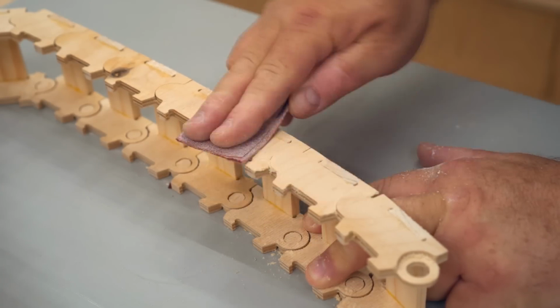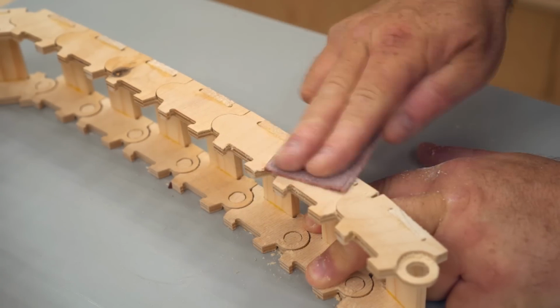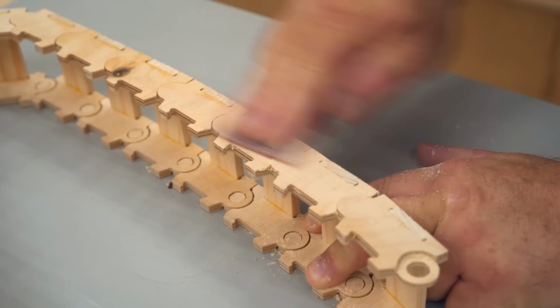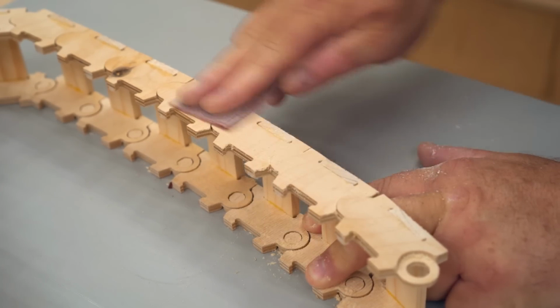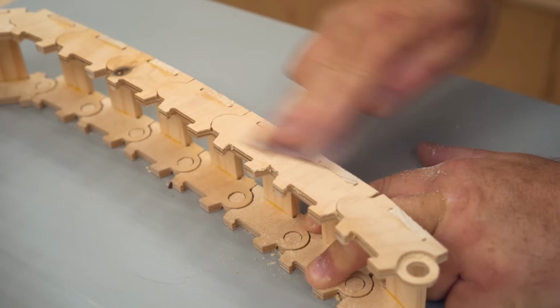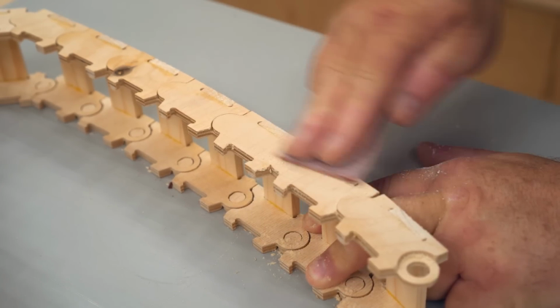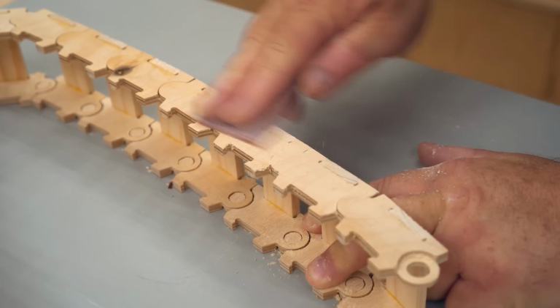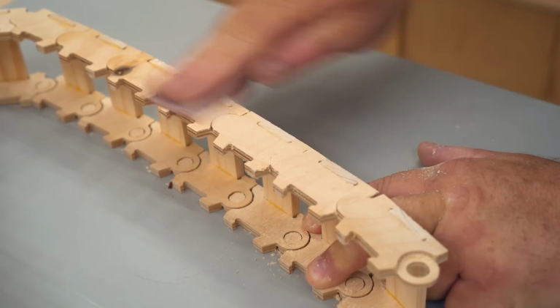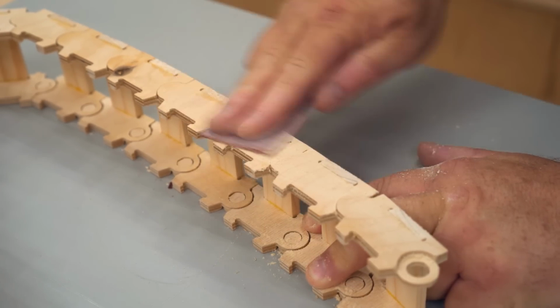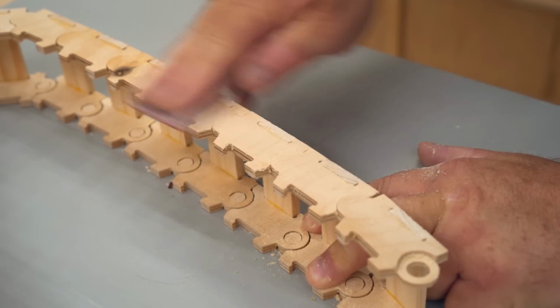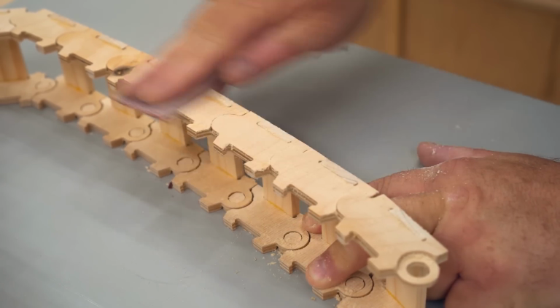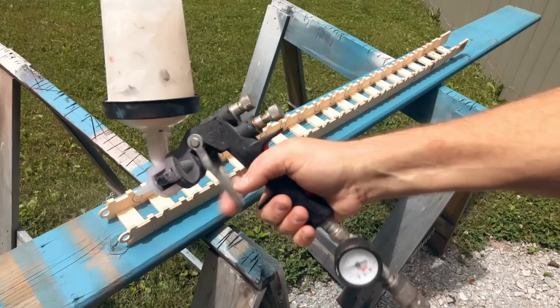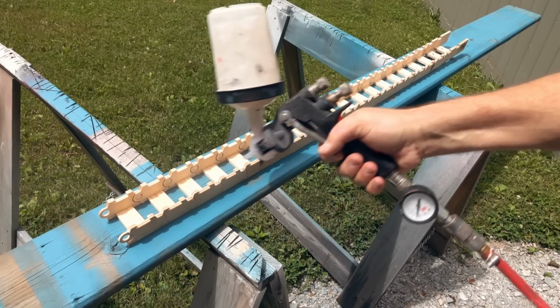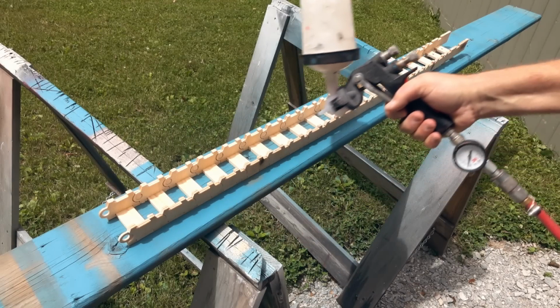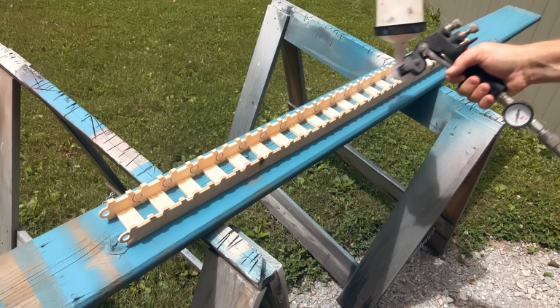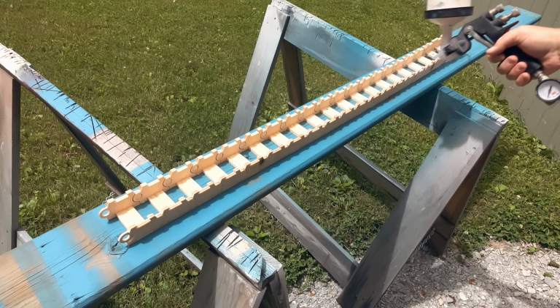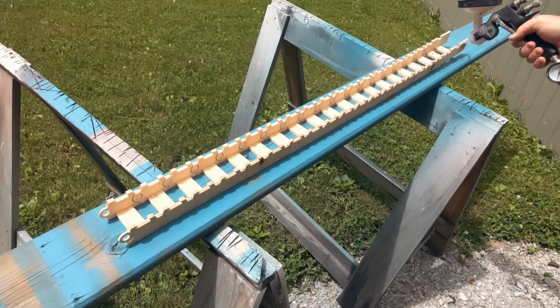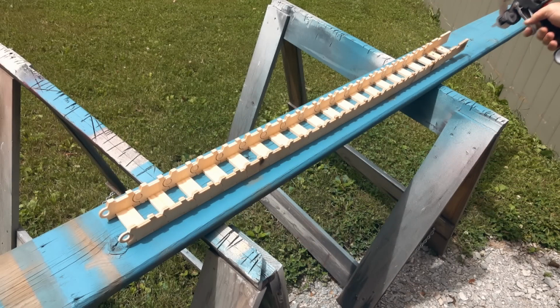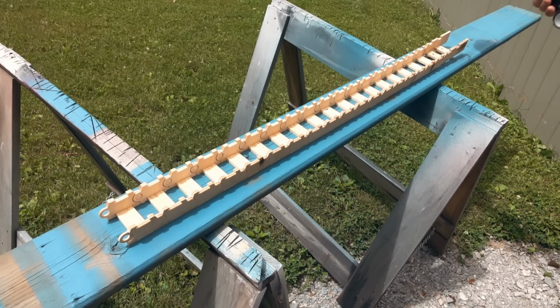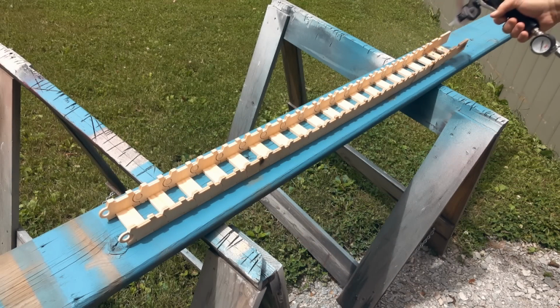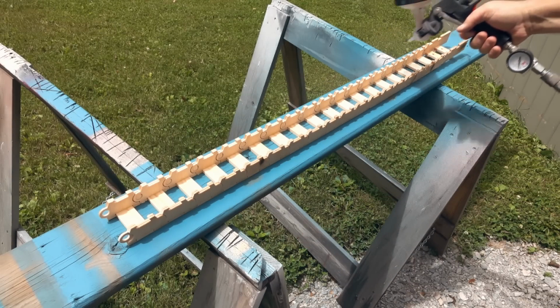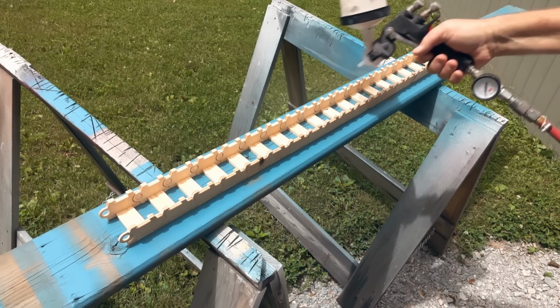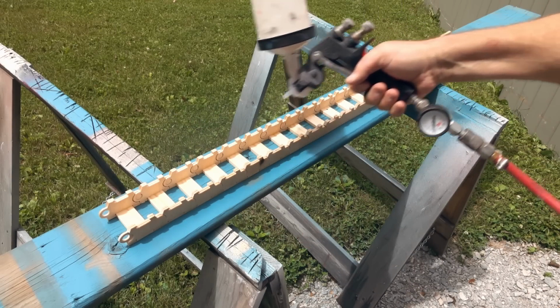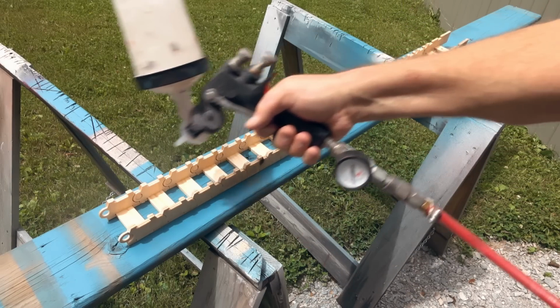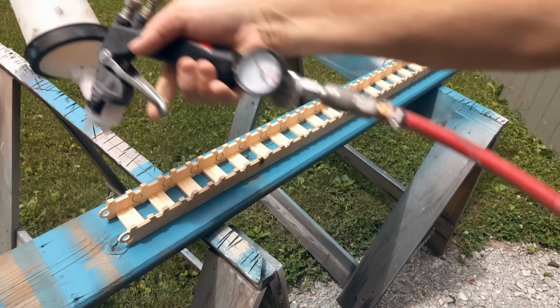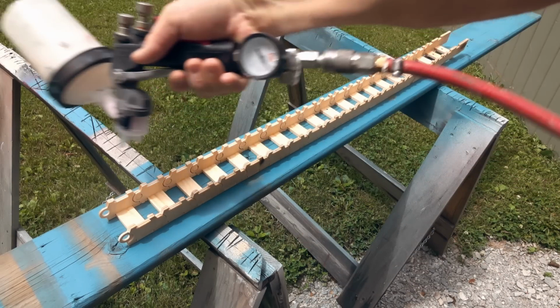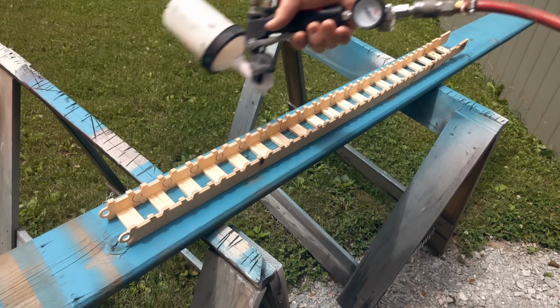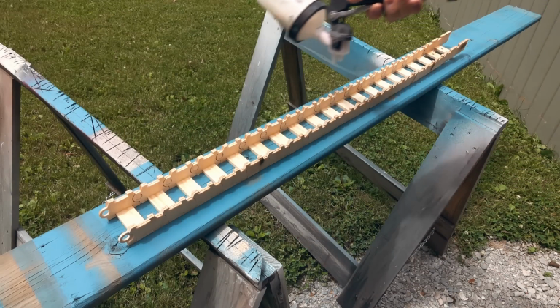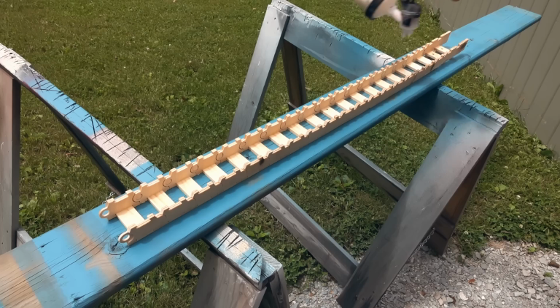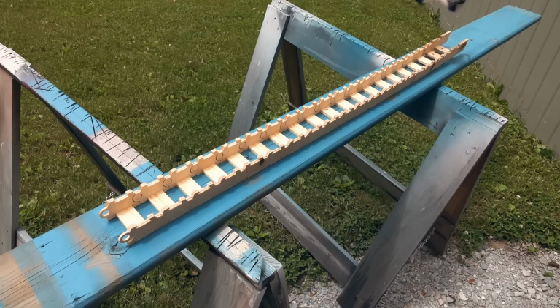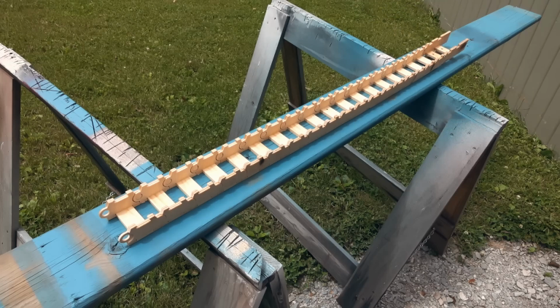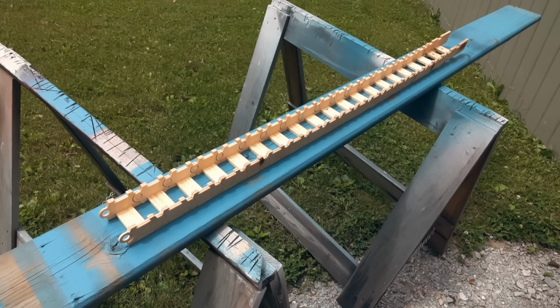I did a little hand sanding on the side of the chain just to clean it up, and then I brought it outdoors and sprayed on two coats of water-based polyurethane to seal it up and keep it looking fresh and clean.